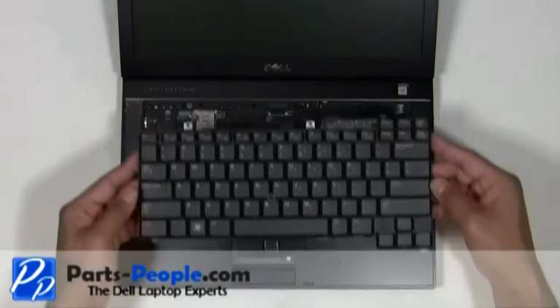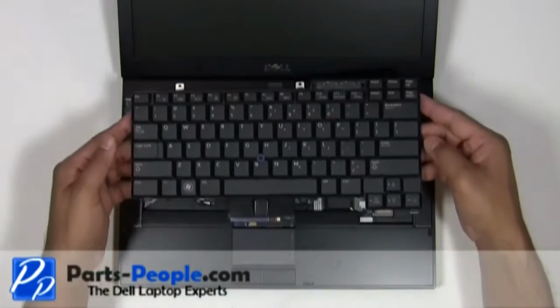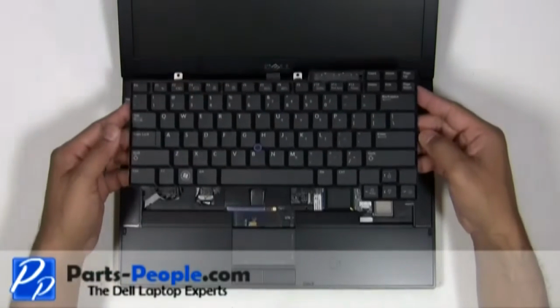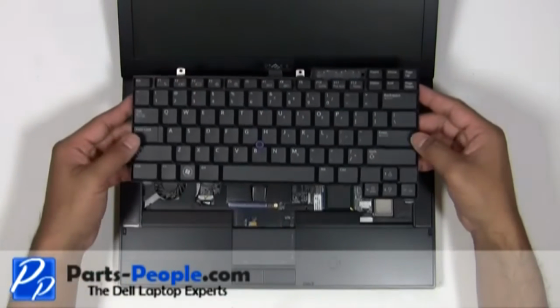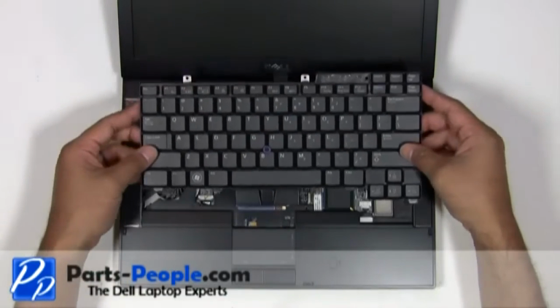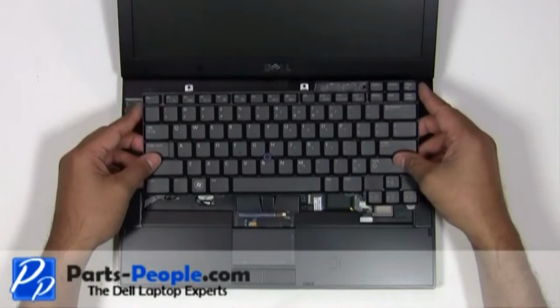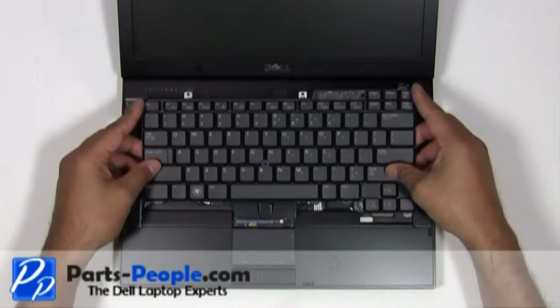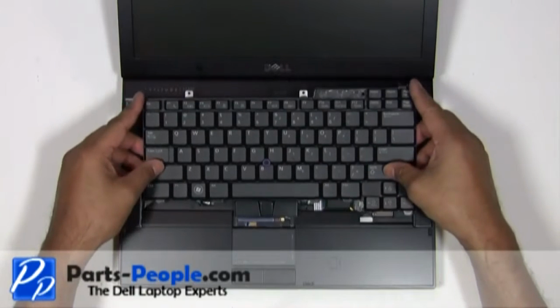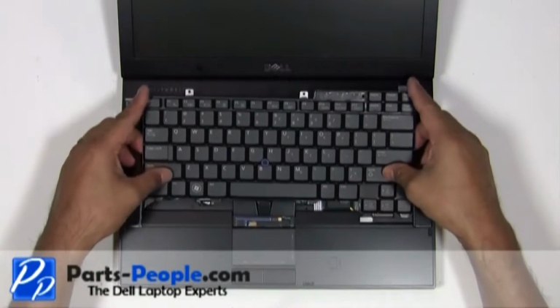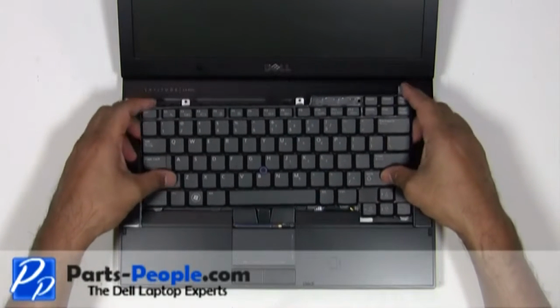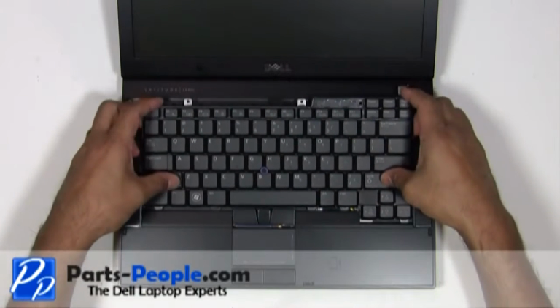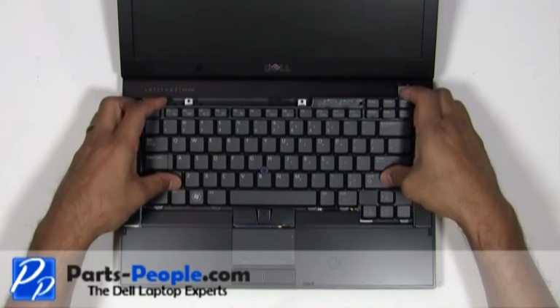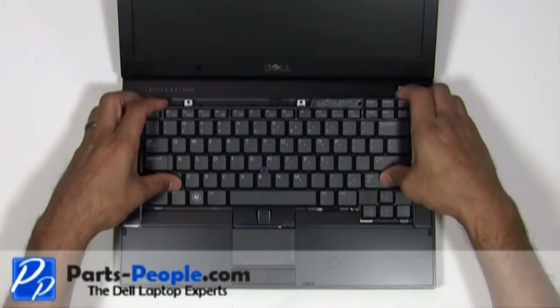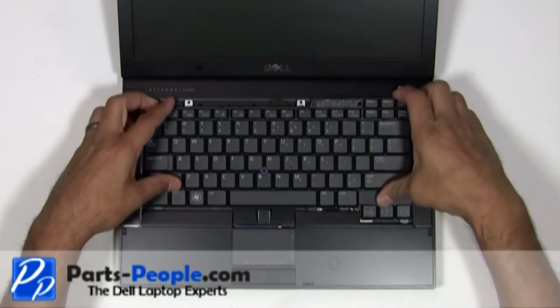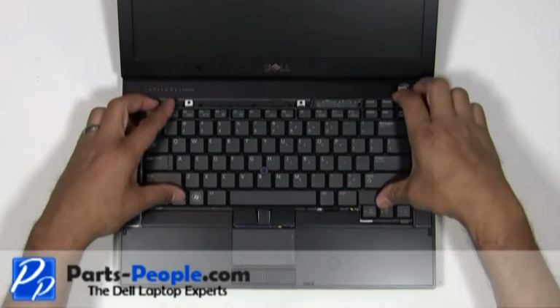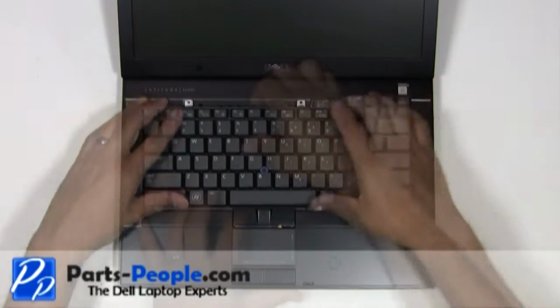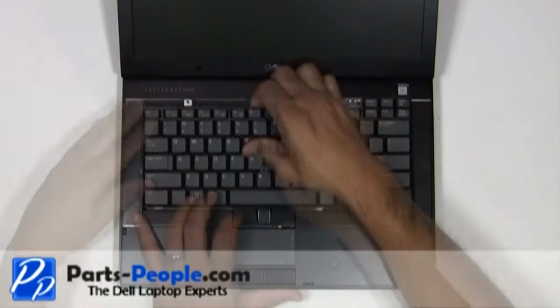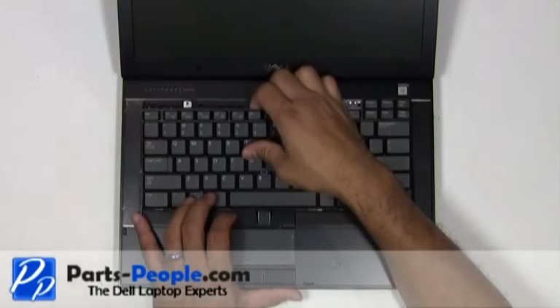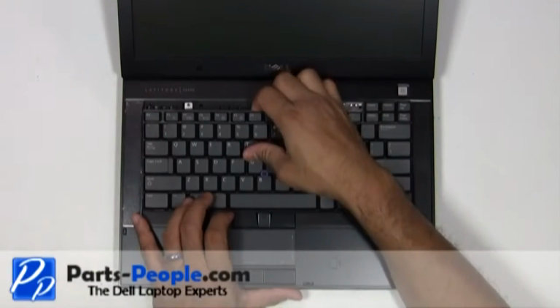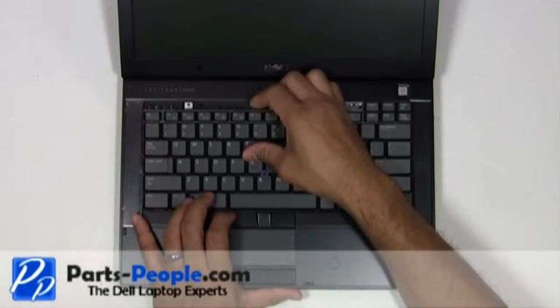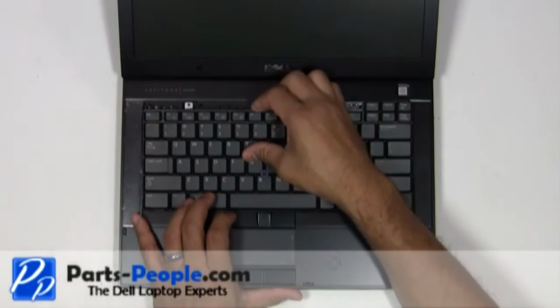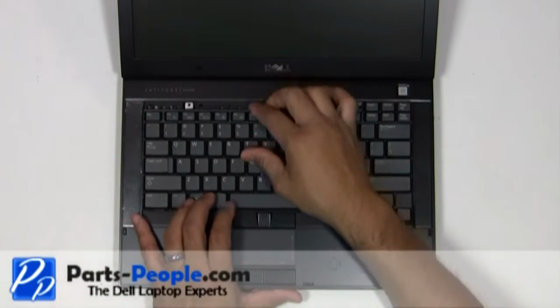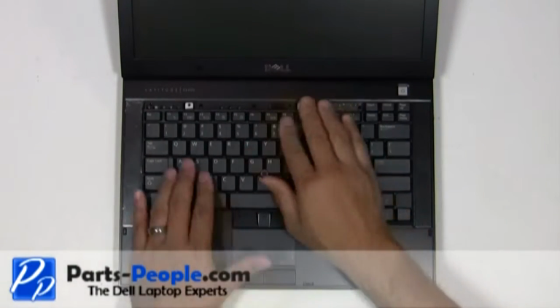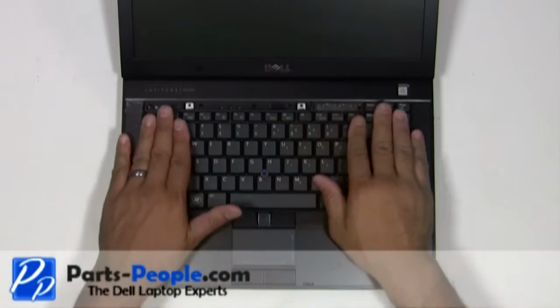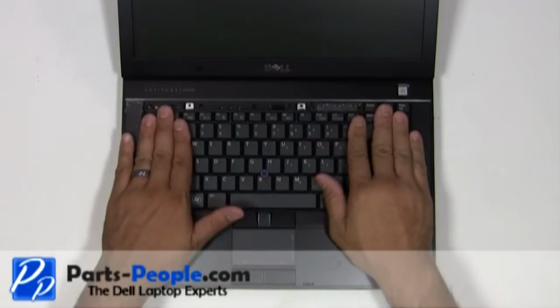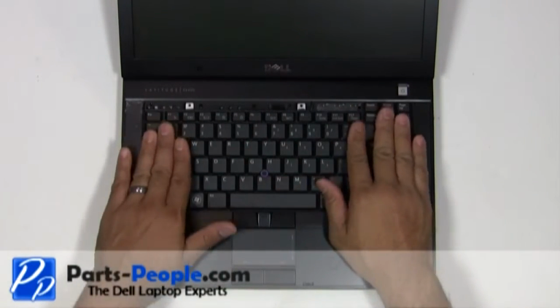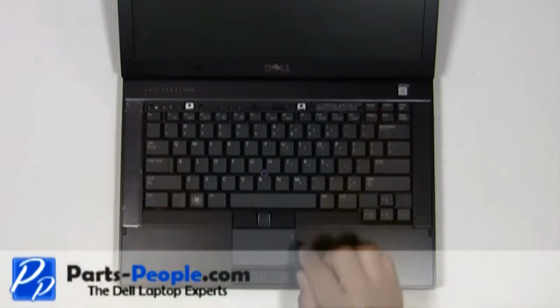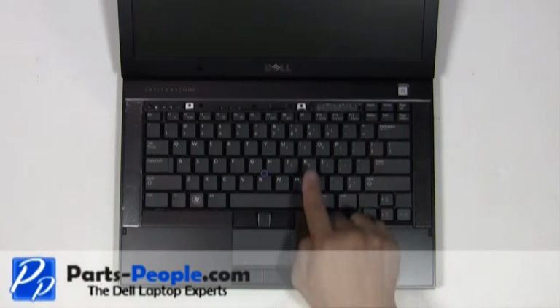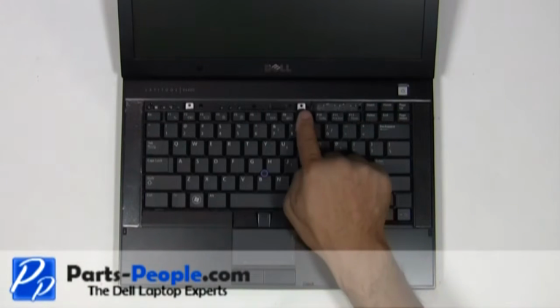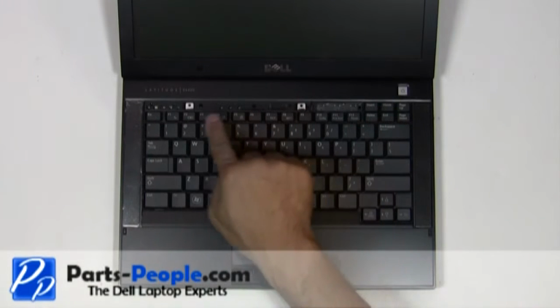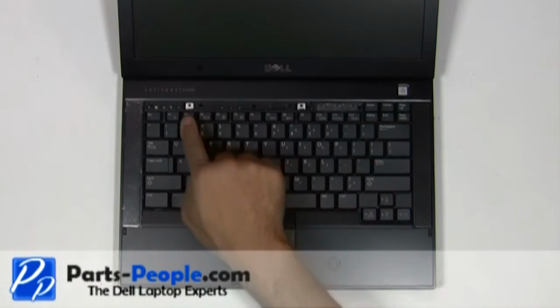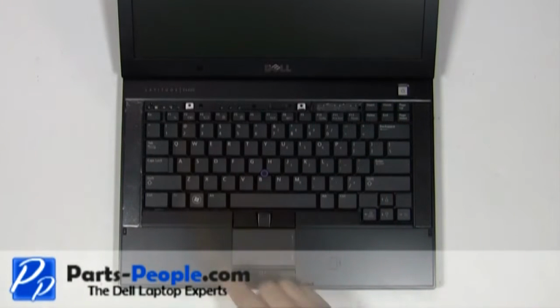Place the keyboard onto the laptop and slide it into the connector. Secure the keyboard with the two screws.